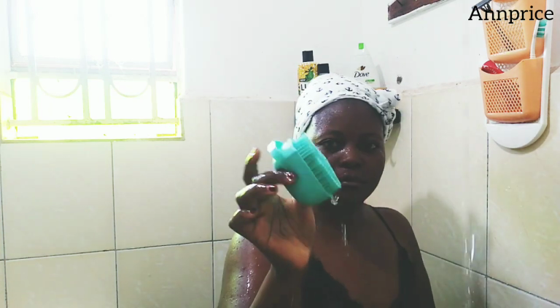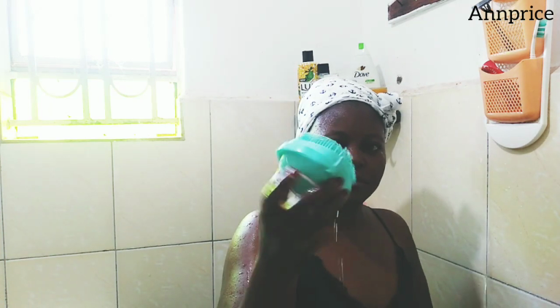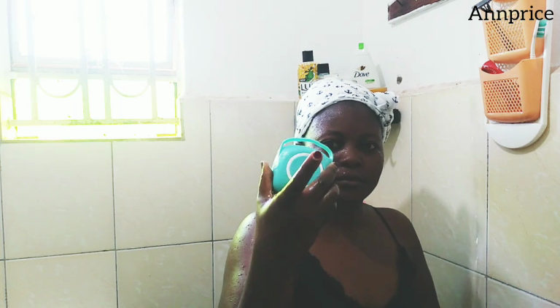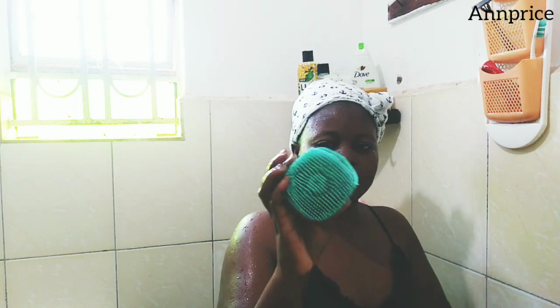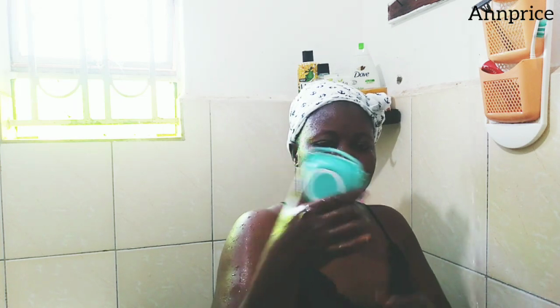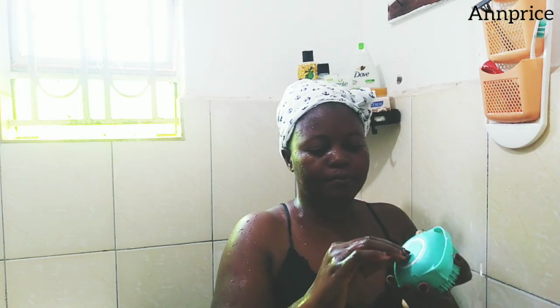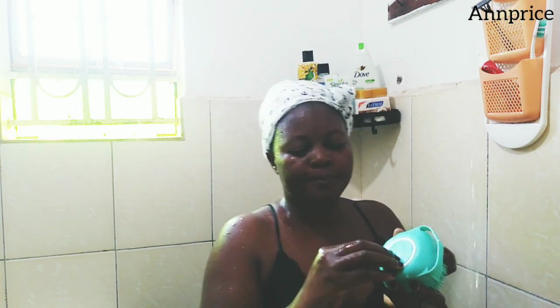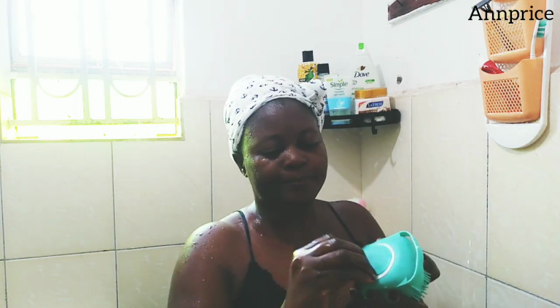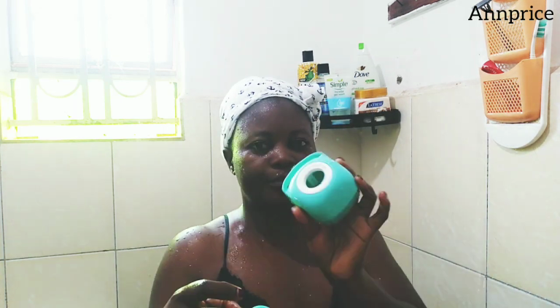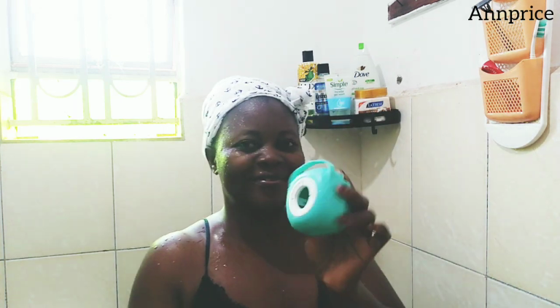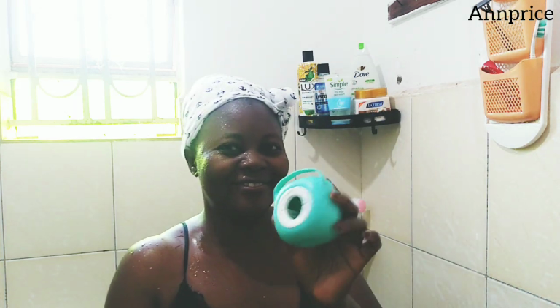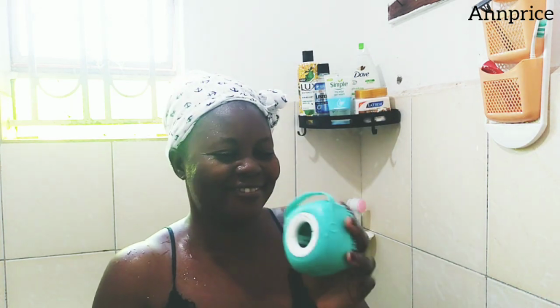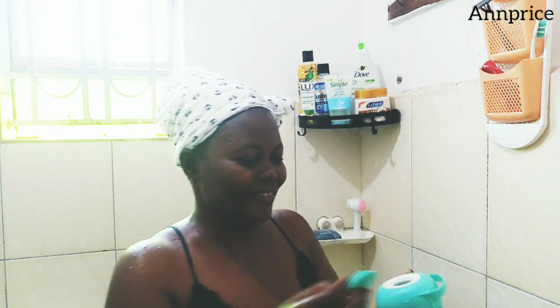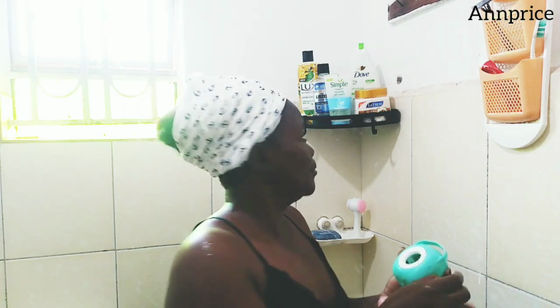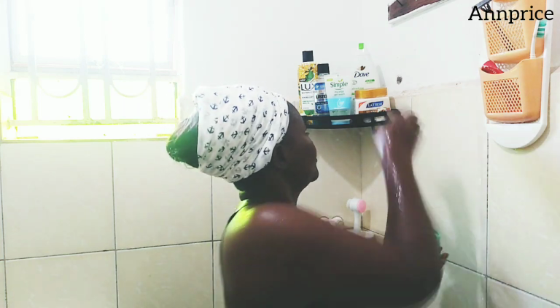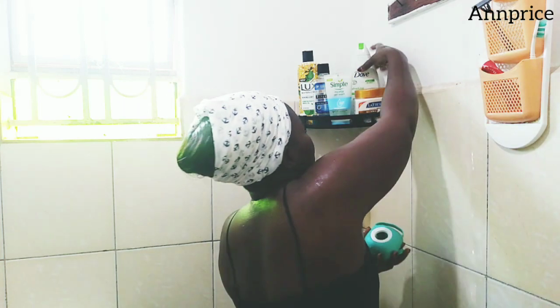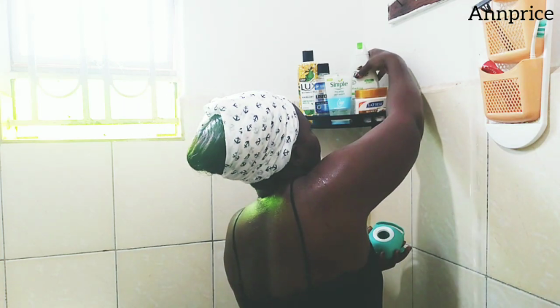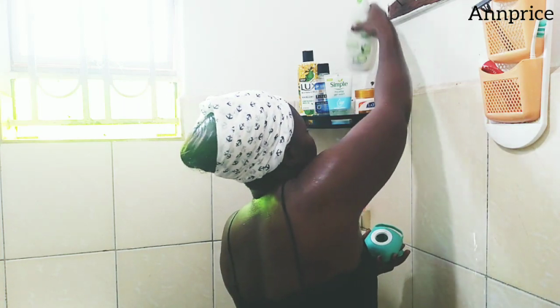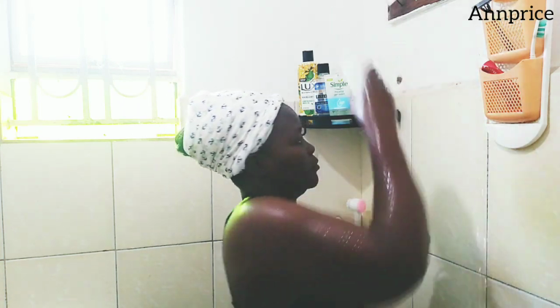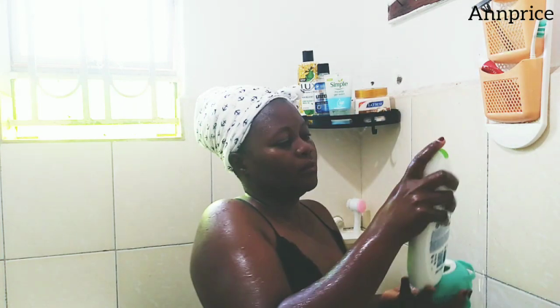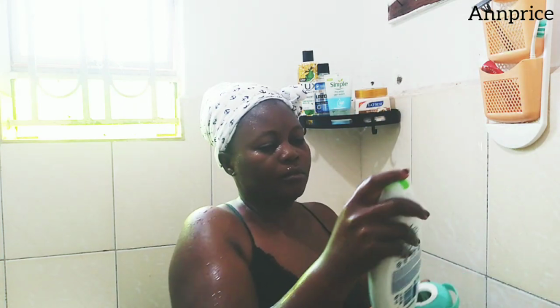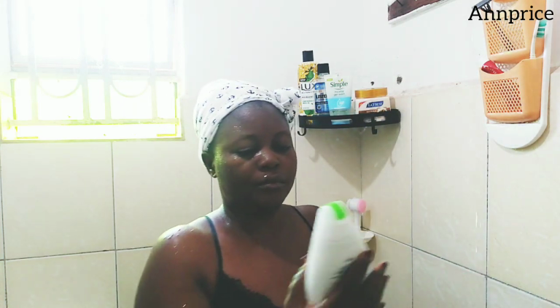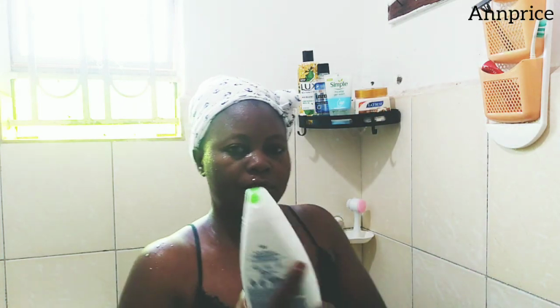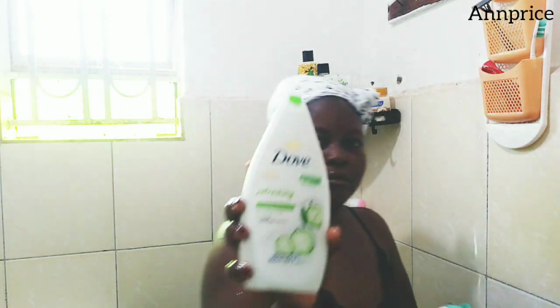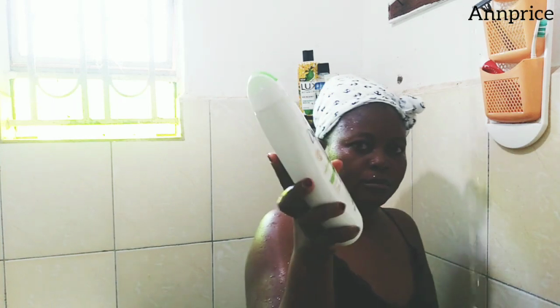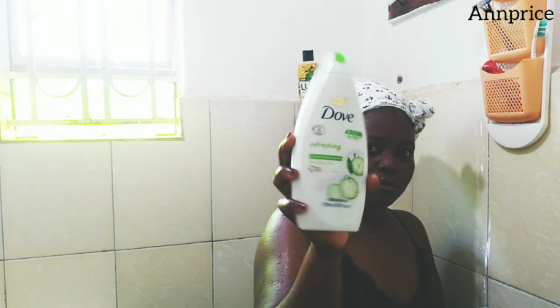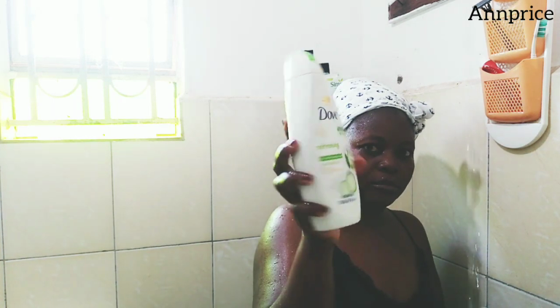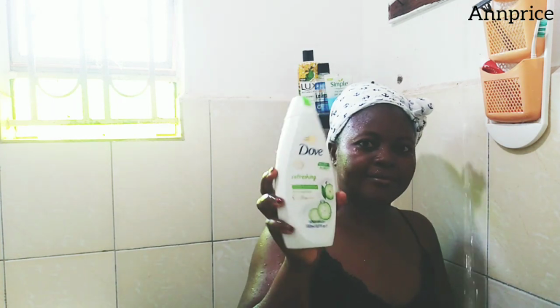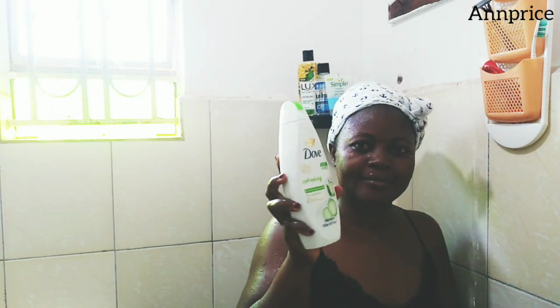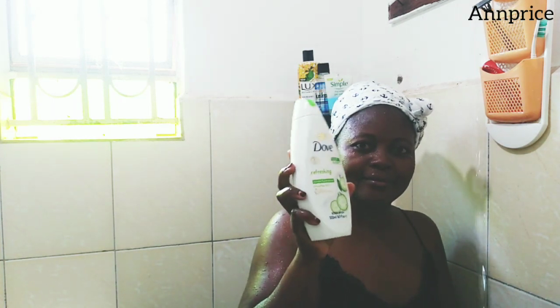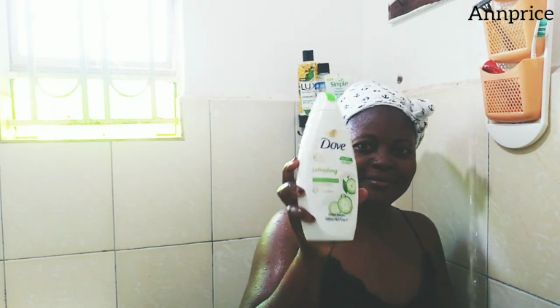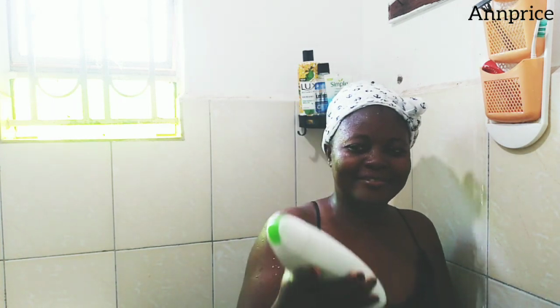Next I'm going in with this soft body sponge. I really love this sponge — it cleans the body well and removes the remaining dirt on my body. Then I'm going in with Daft Cucumber; I love the scent of this Daft and I love how it cleanses the whole body.